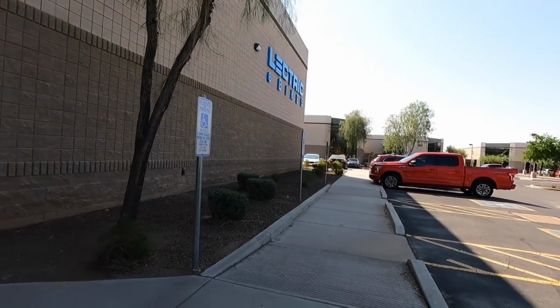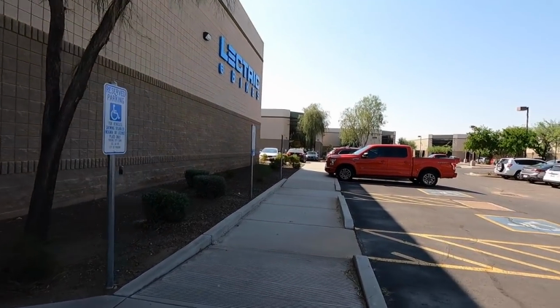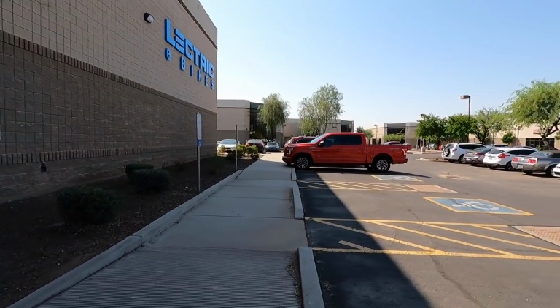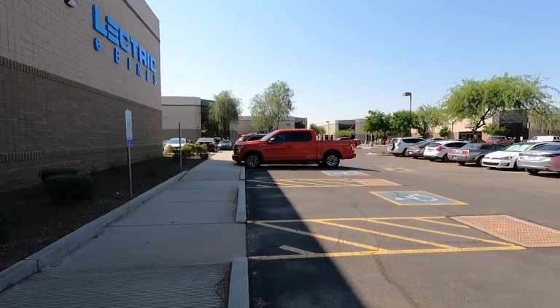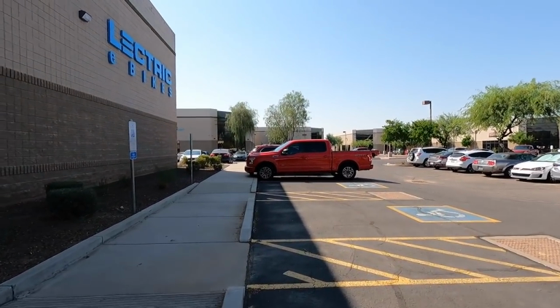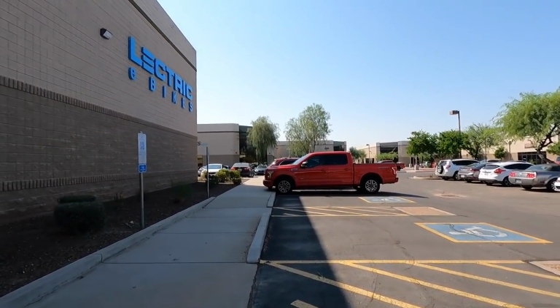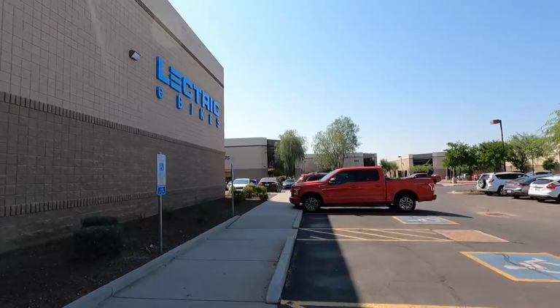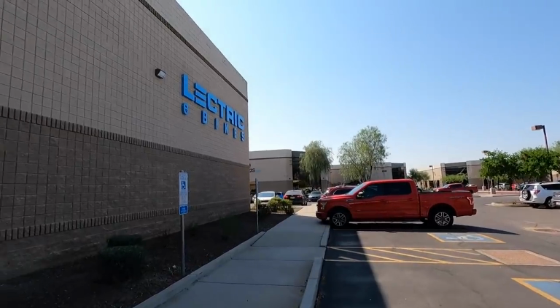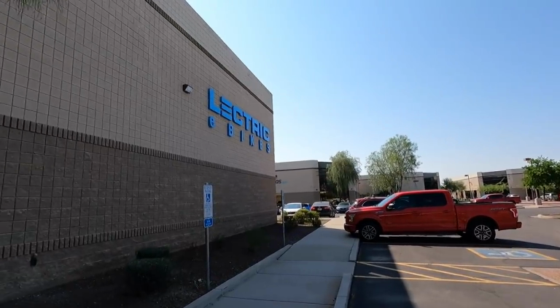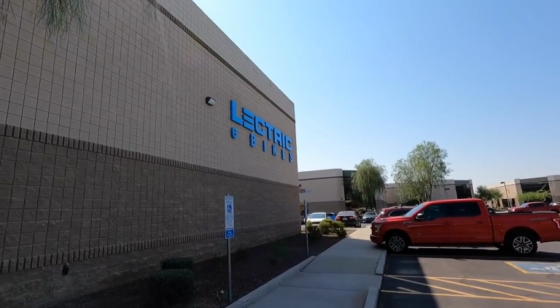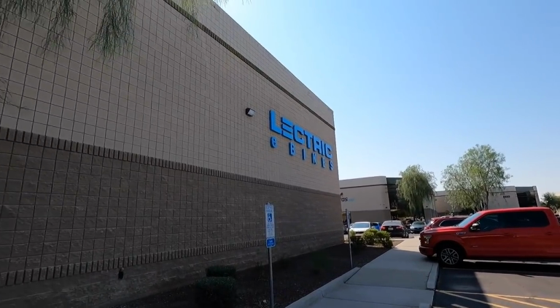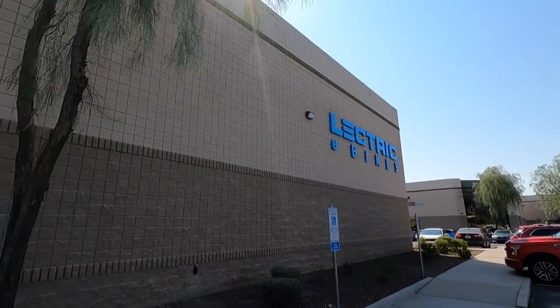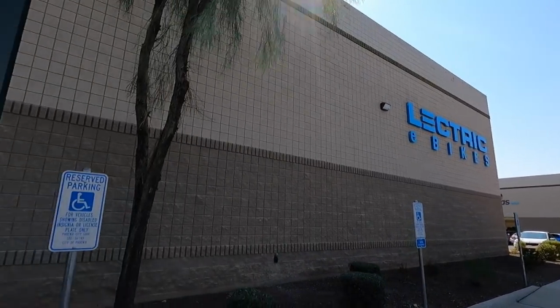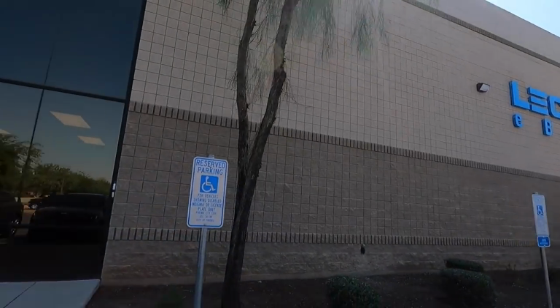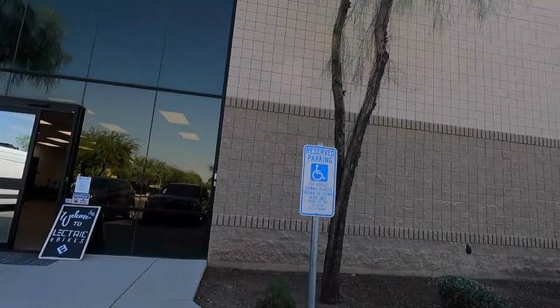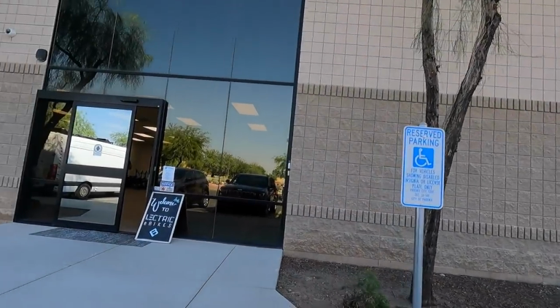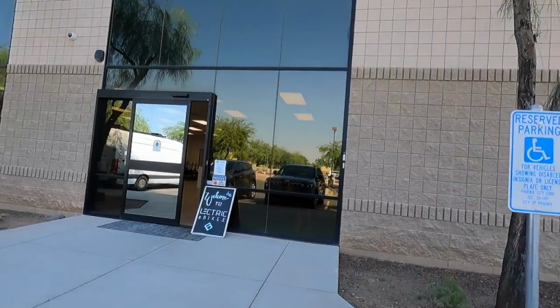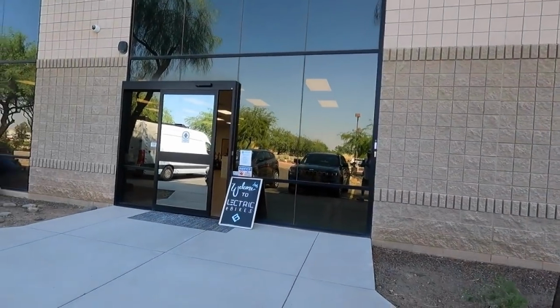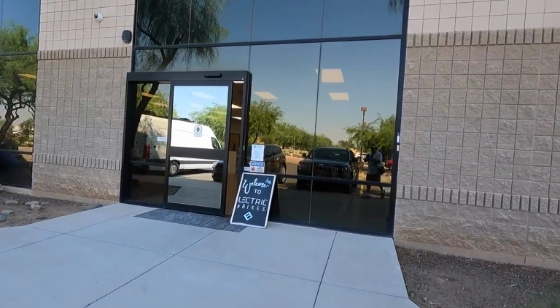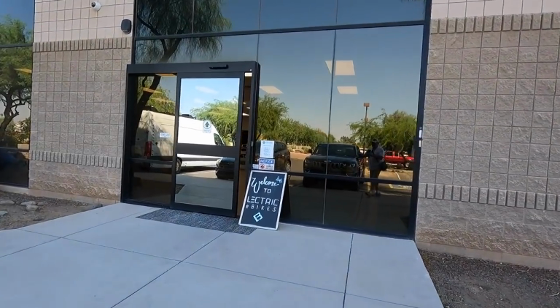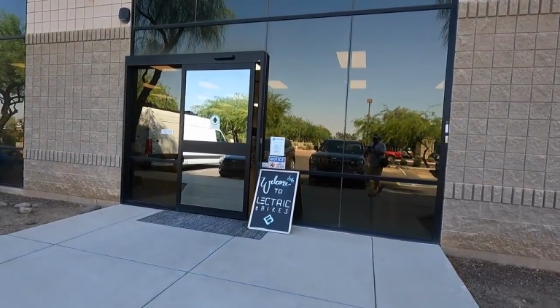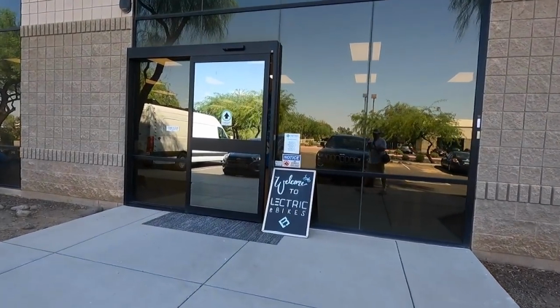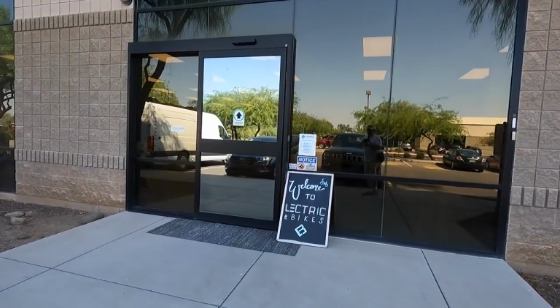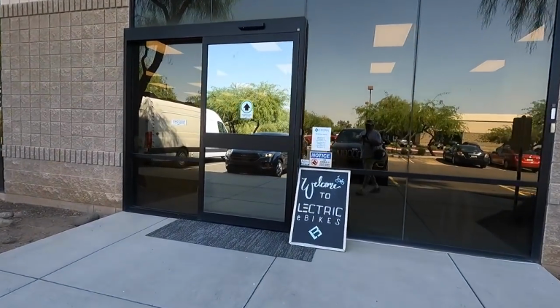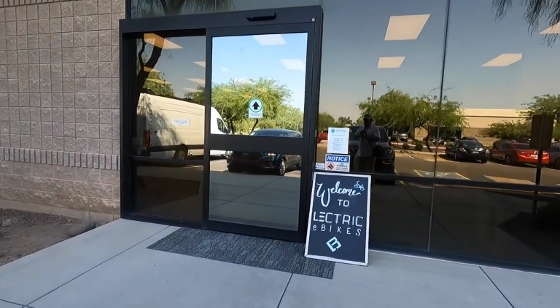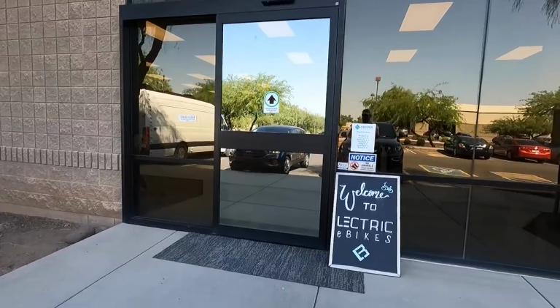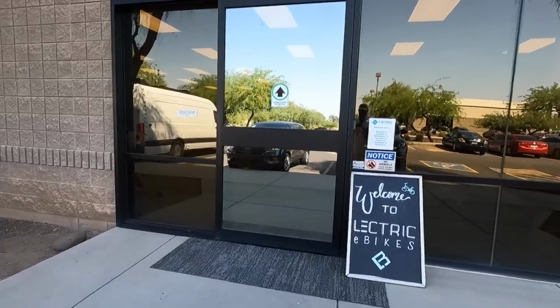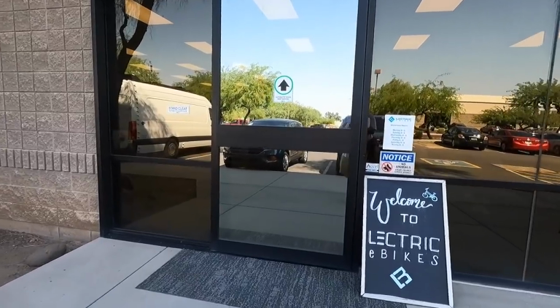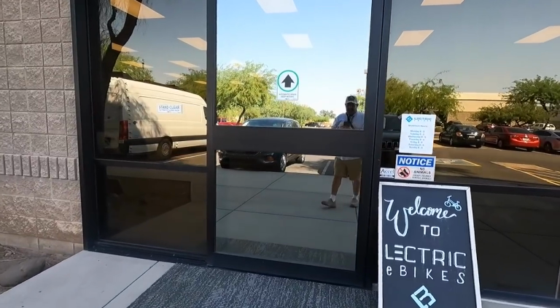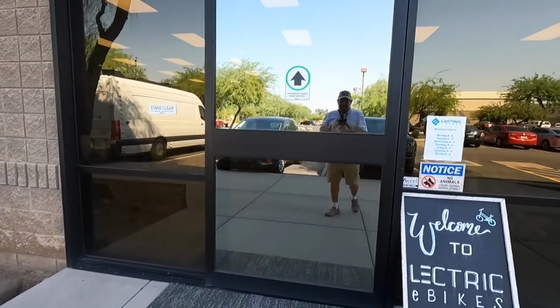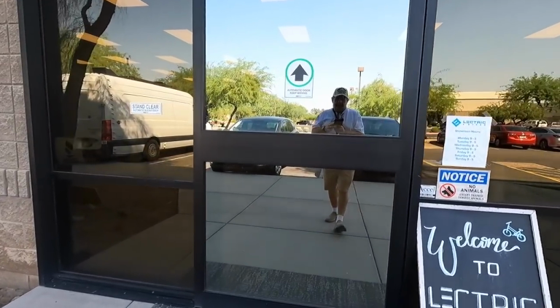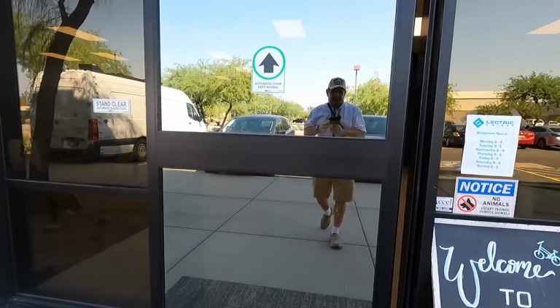Oh Russ here, RVRTV. Welcome, check it out. We're in Phoenix Electric Bikes. We're gonna go get us an electric bike right now. I cannot wait for it. Let's go meet the crew.